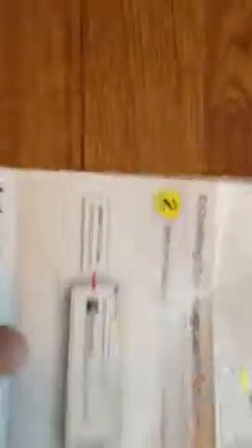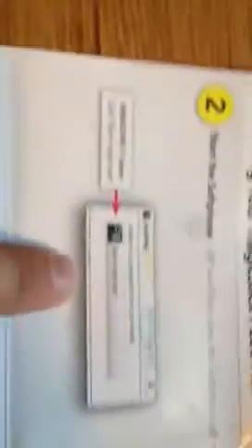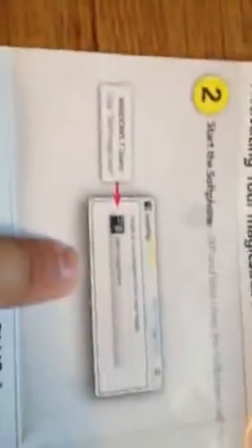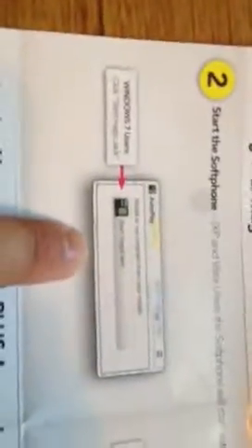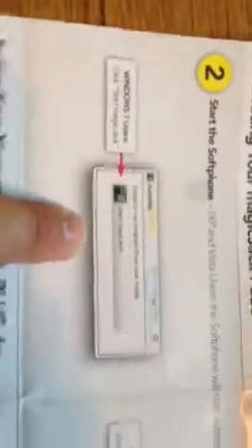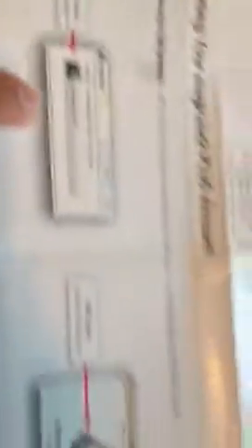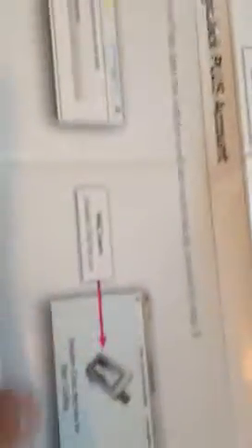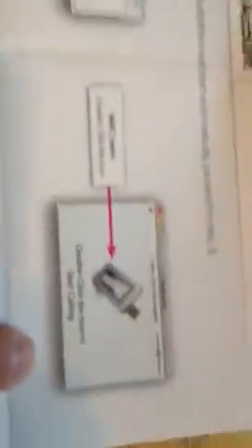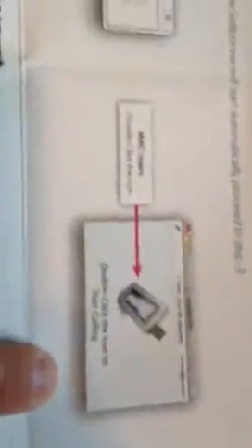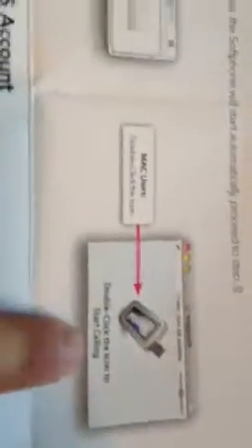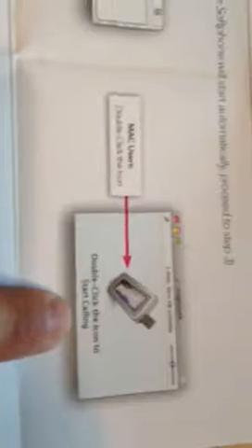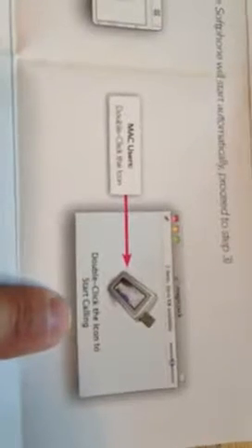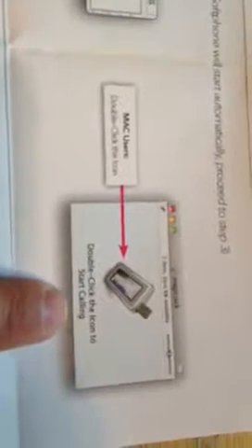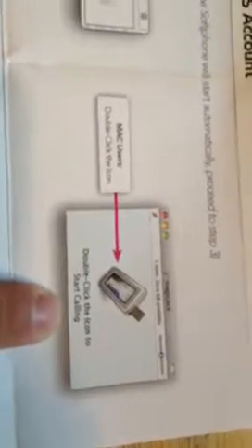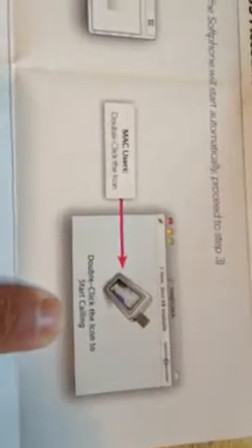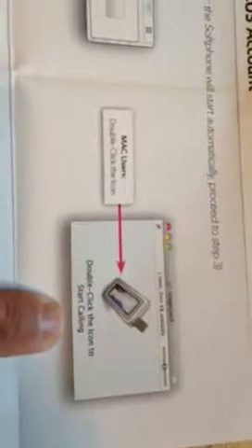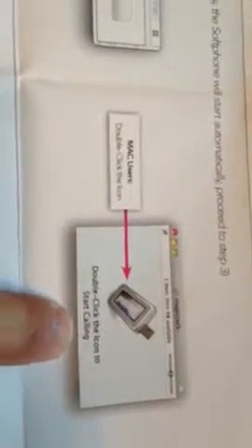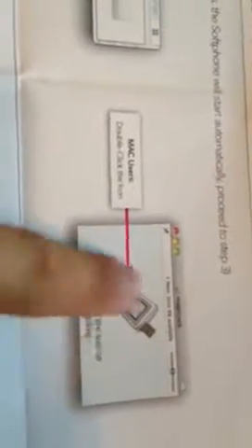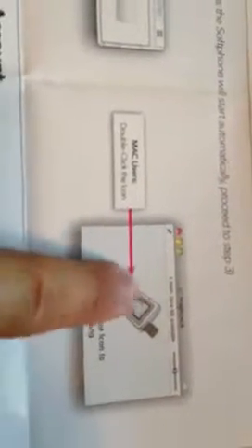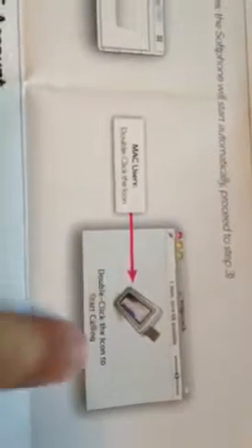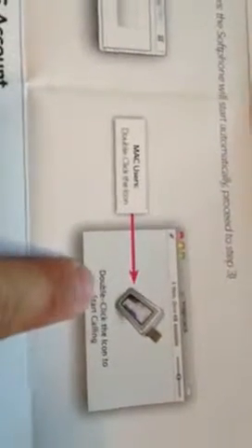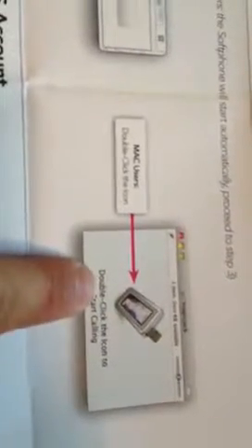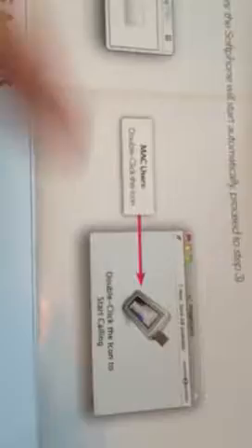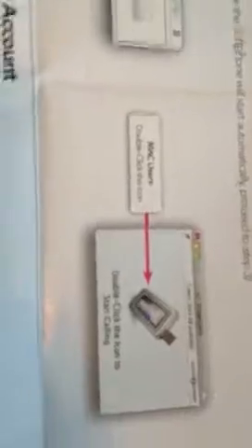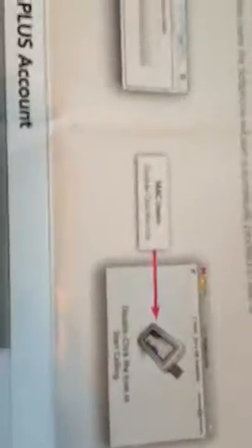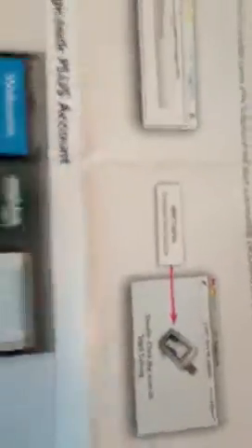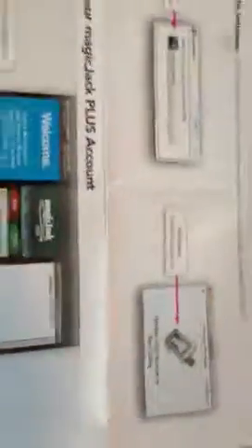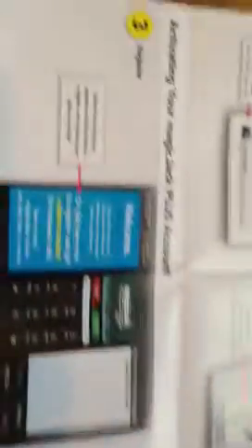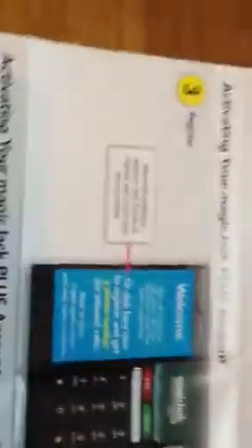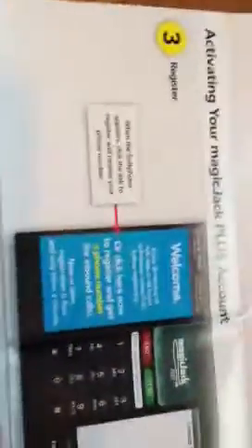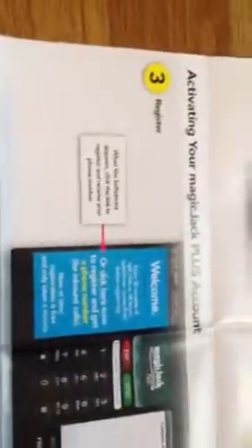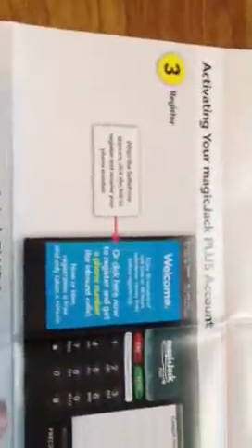If you have Windows, this is what it's going to look like. If you have a Mac, this is what it's going to look like. I installed mine on a Mac — I literally plugged it in, this immediately popped up. You double-click it, it takes a few seconds, and then step three happens.